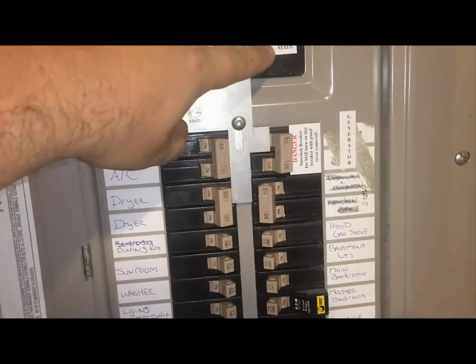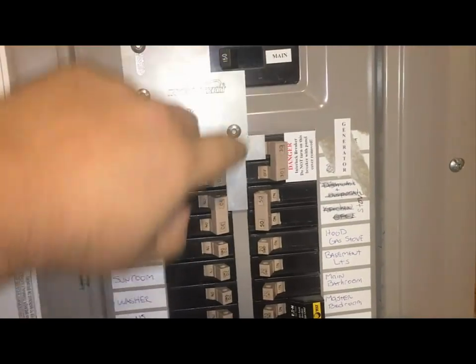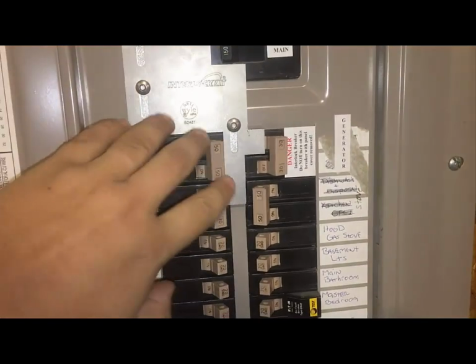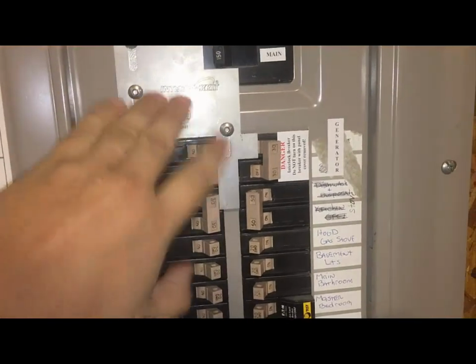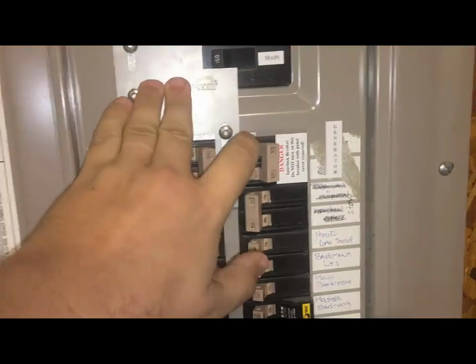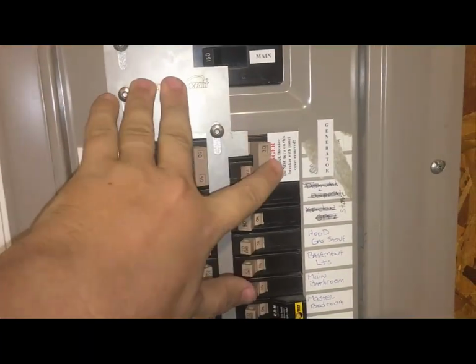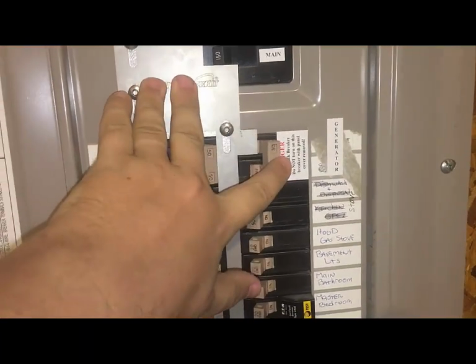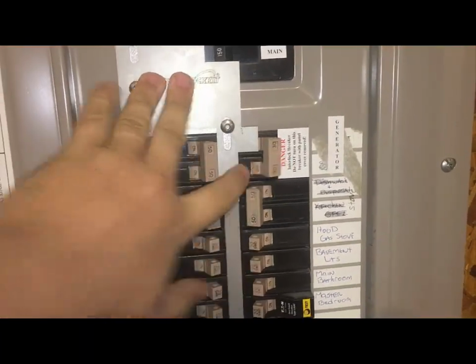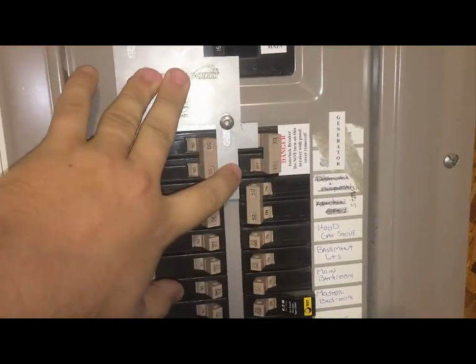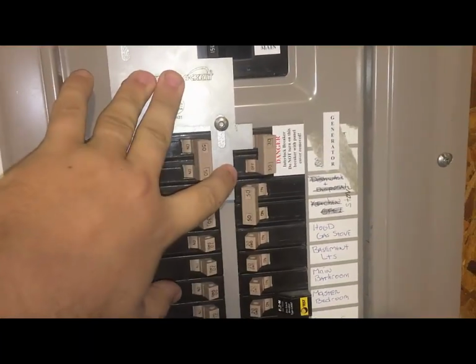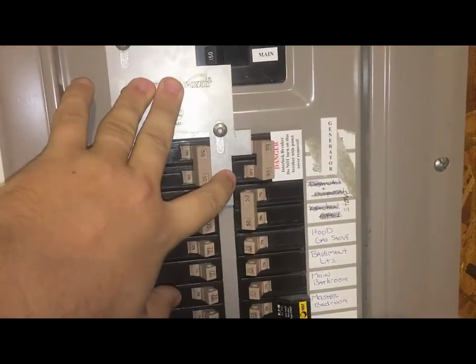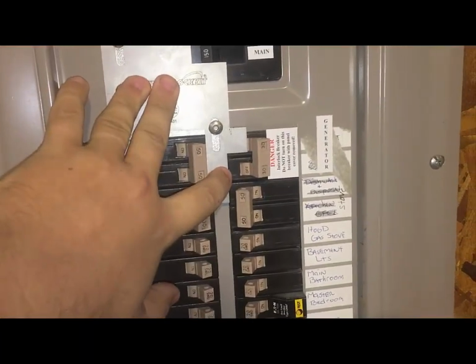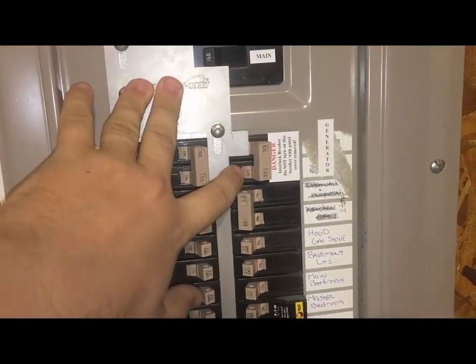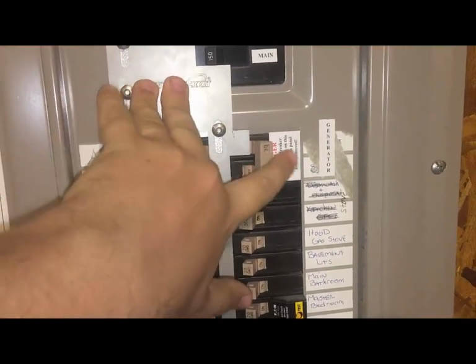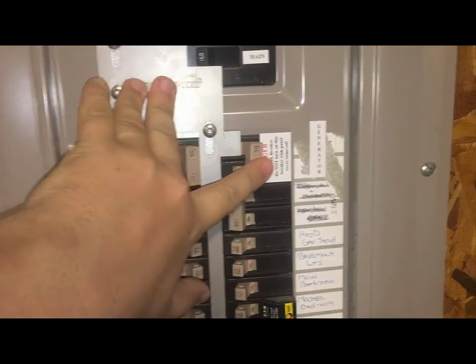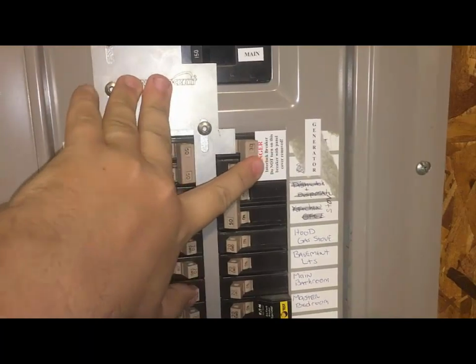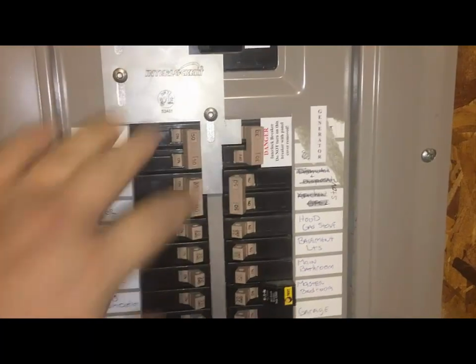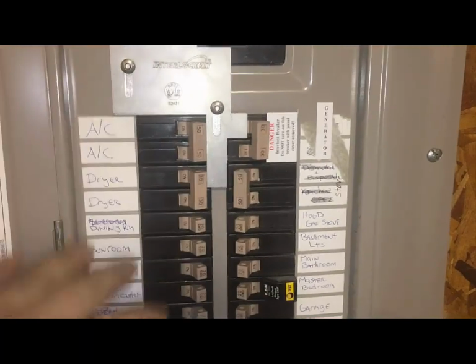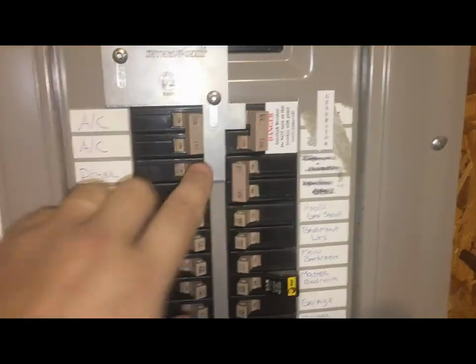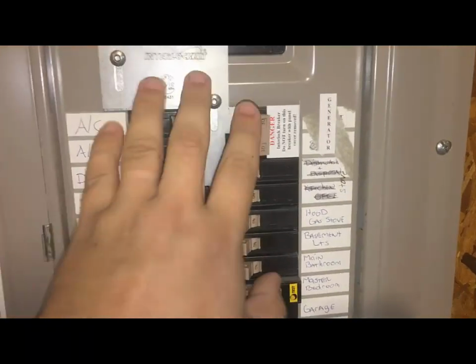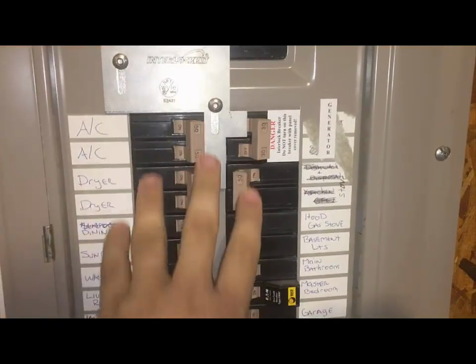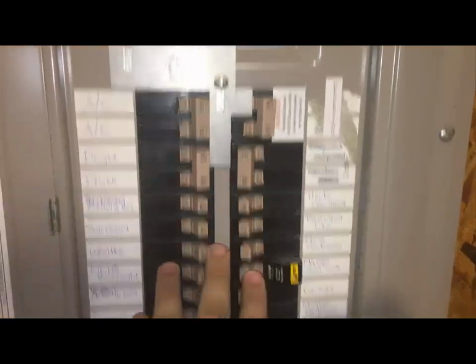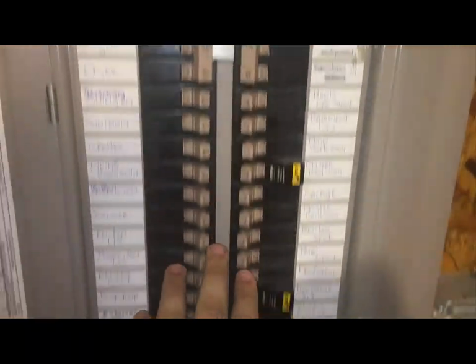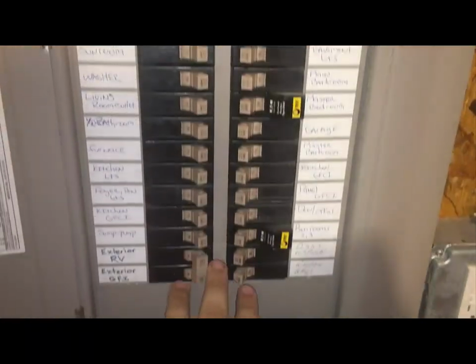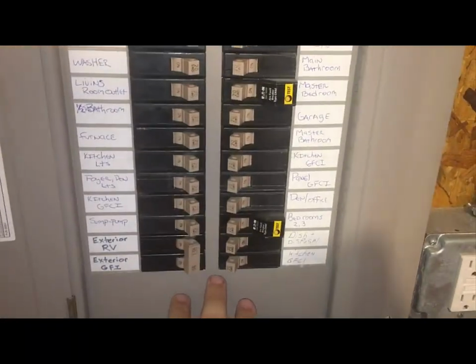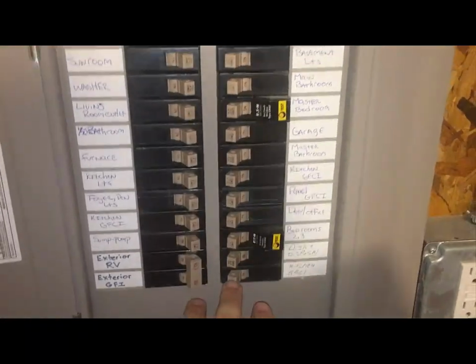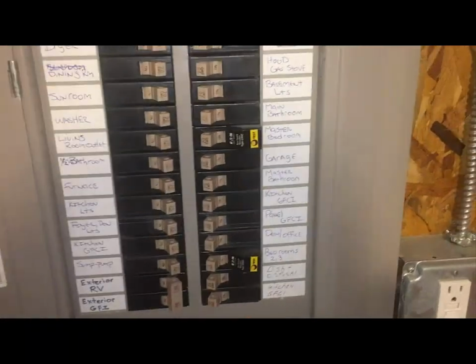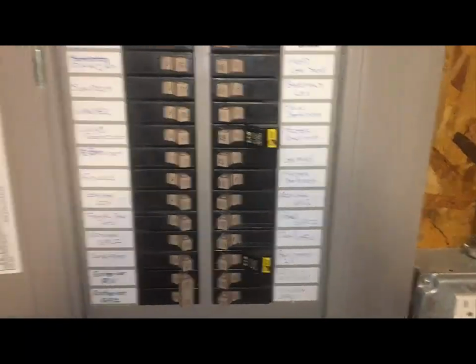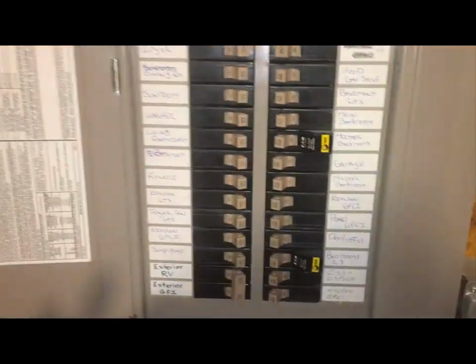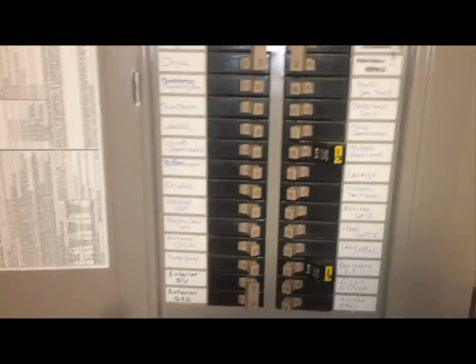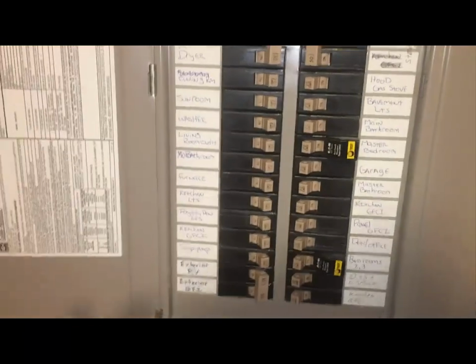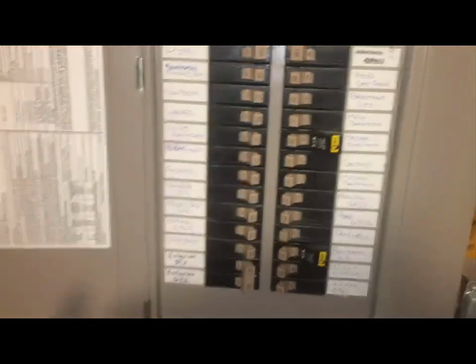So I get the generator running, come down here, turn off the main, slide this panel up, and switch on the generator breaker. At this point all these circuits become powered by the generator.